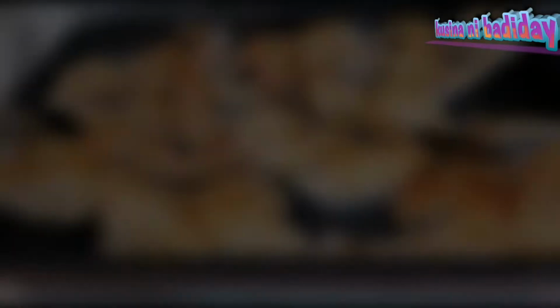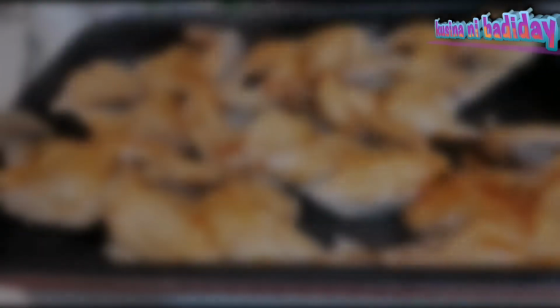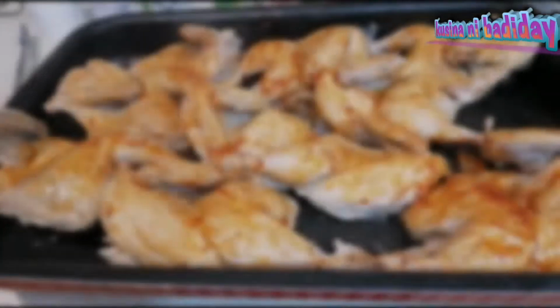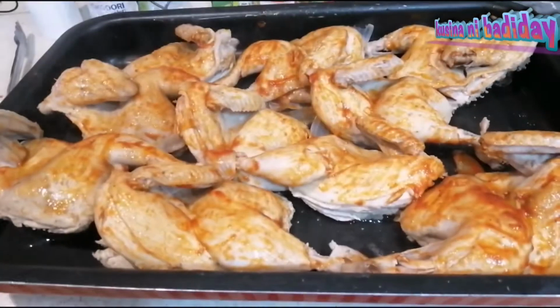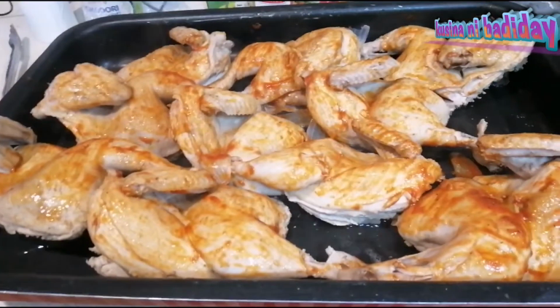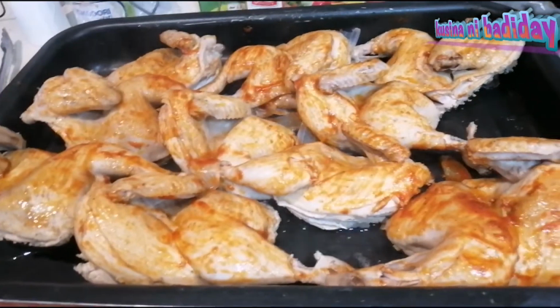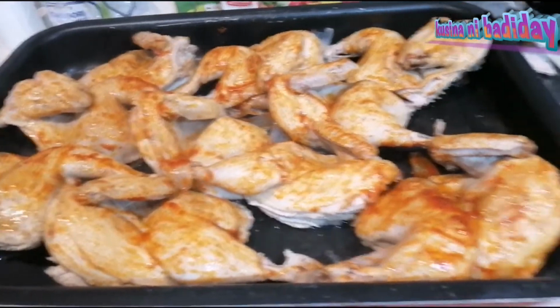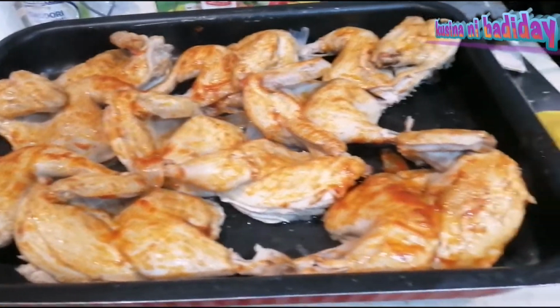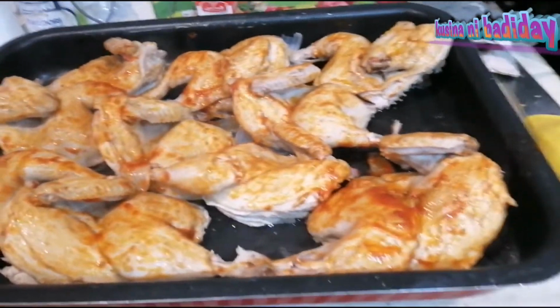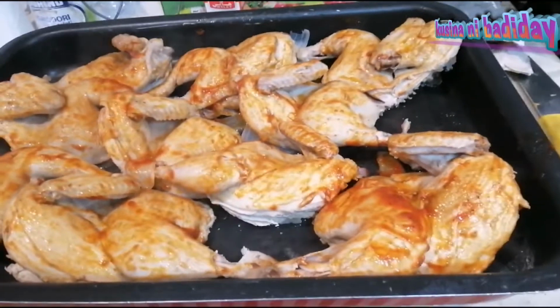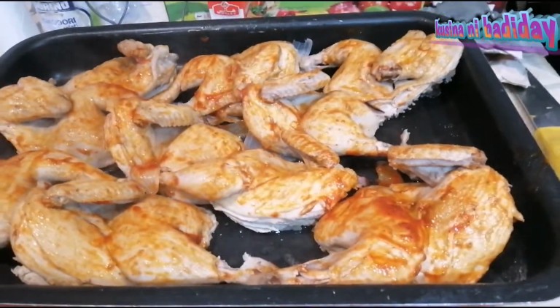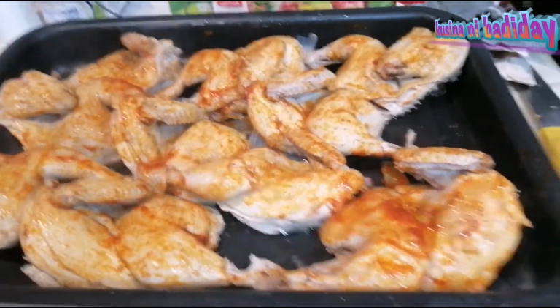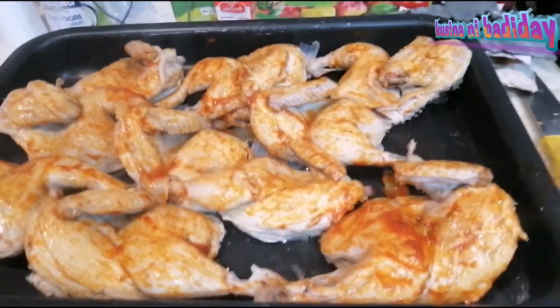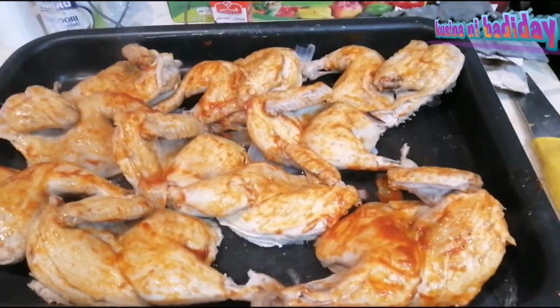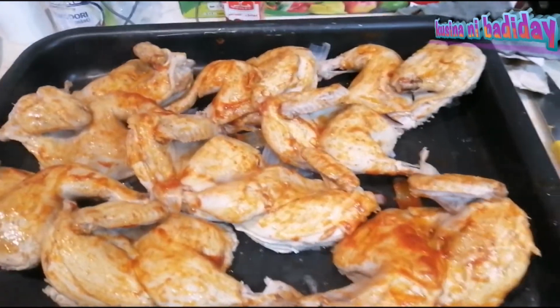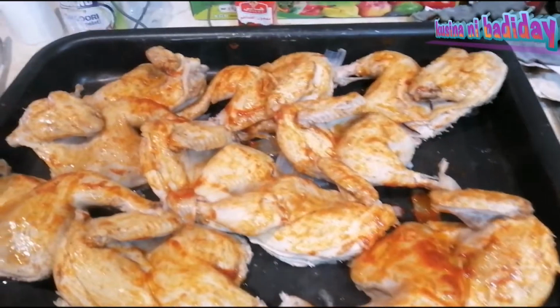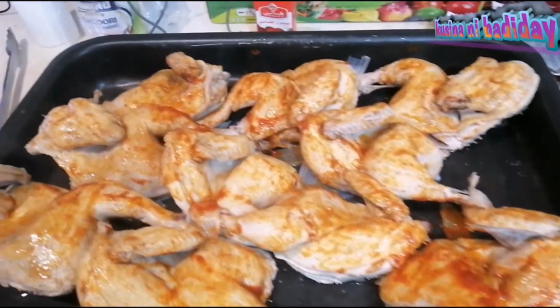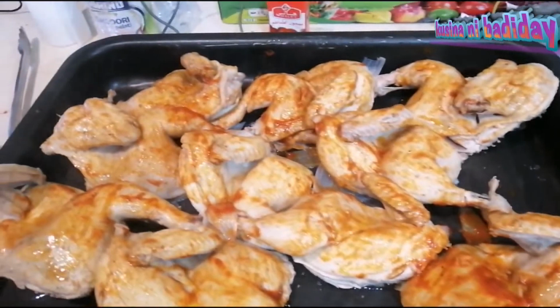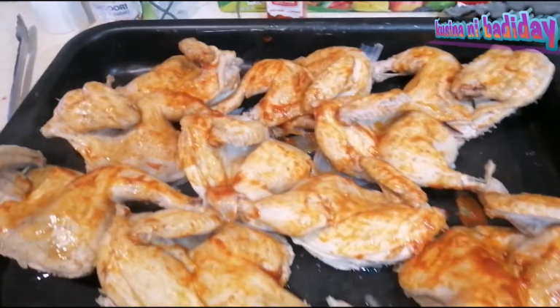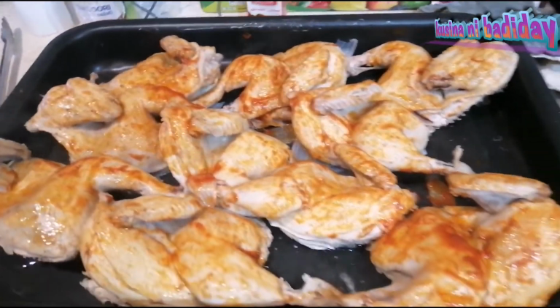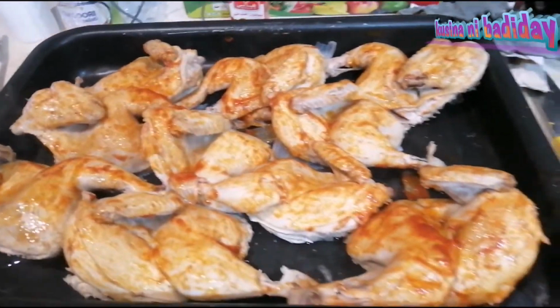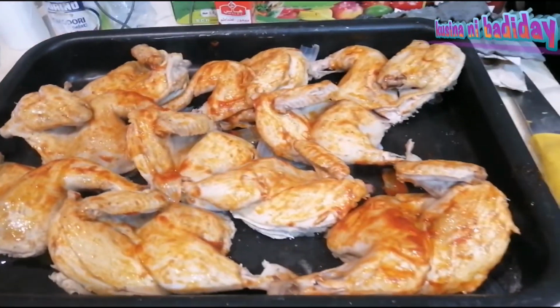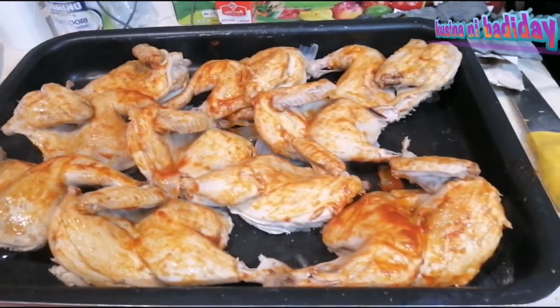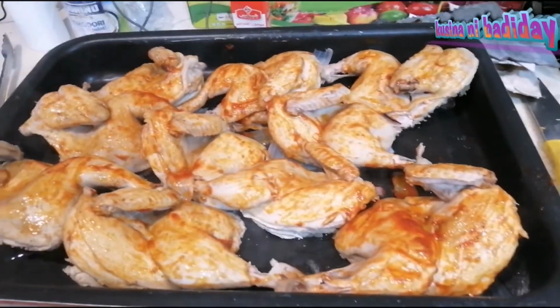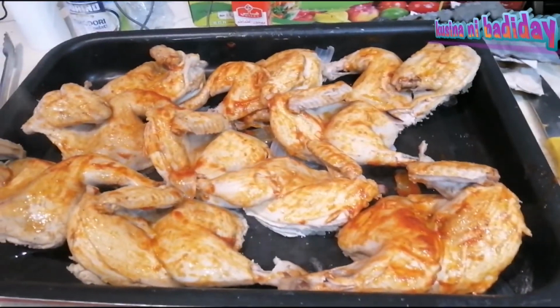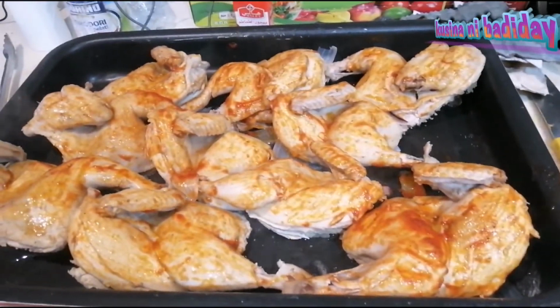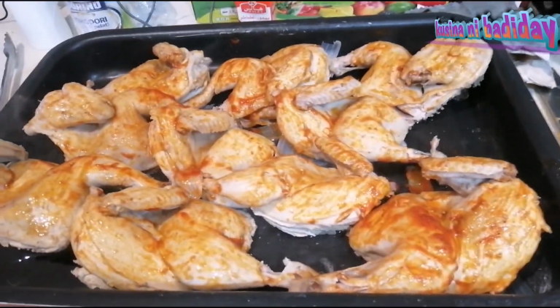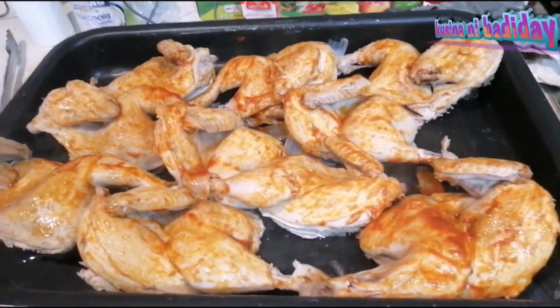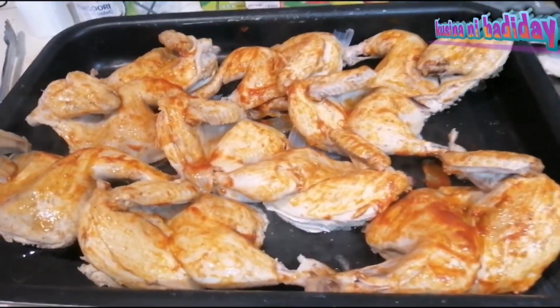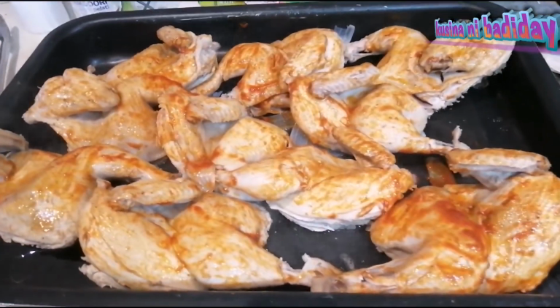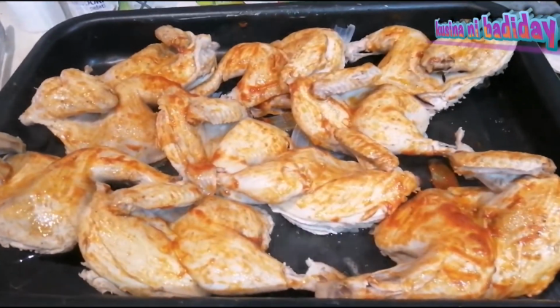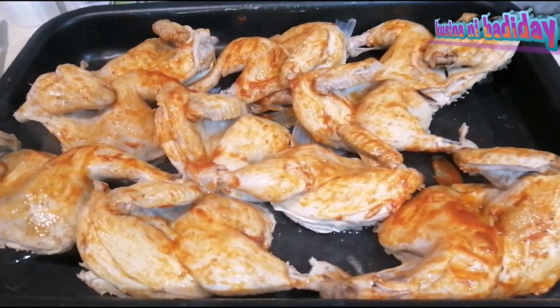Lalagay na natin sa oven yung ating chicken. Pinulasan ko na siya ng tomato paste na may olive oil, lemon, salt and pepper.